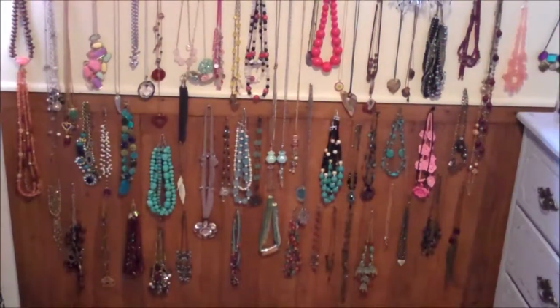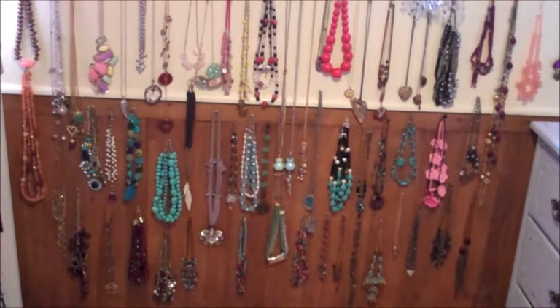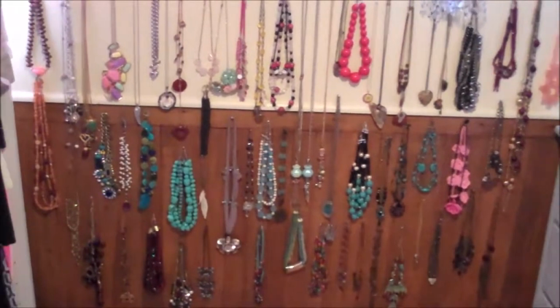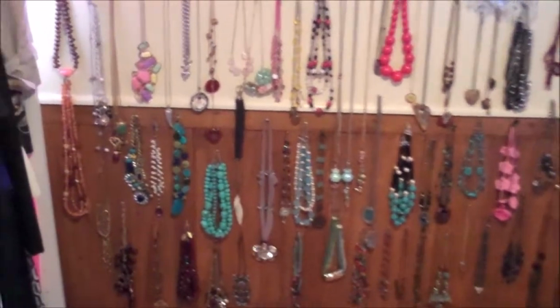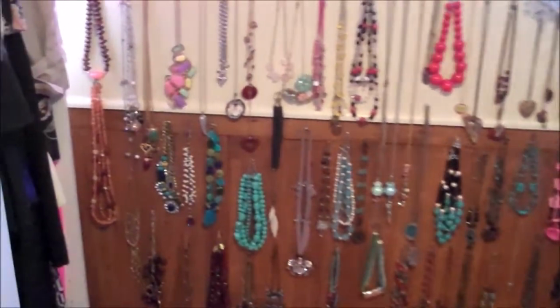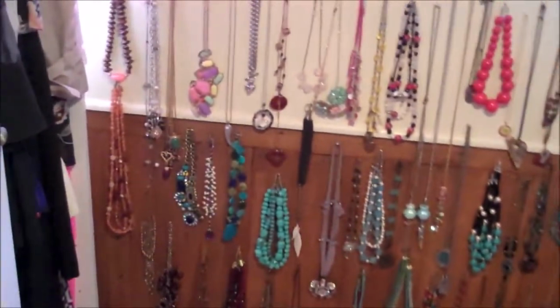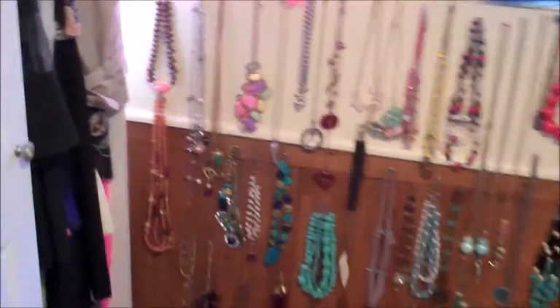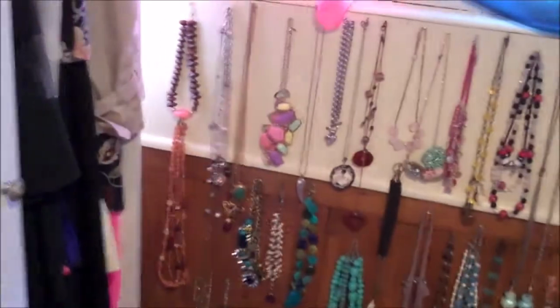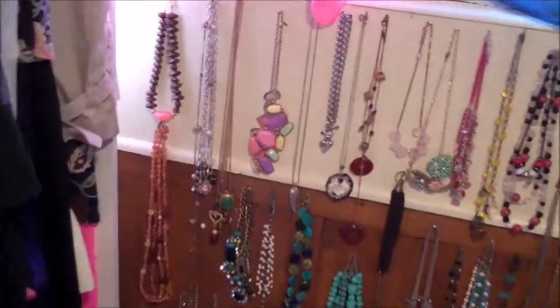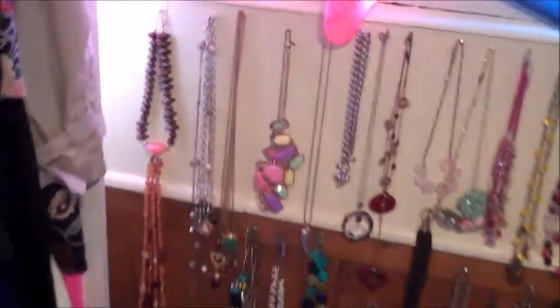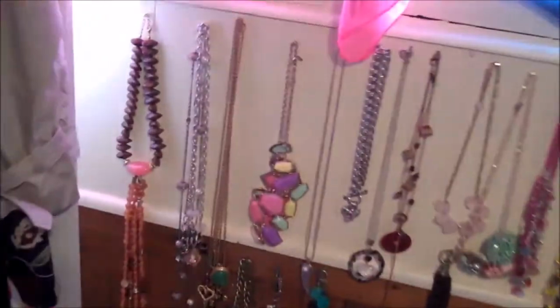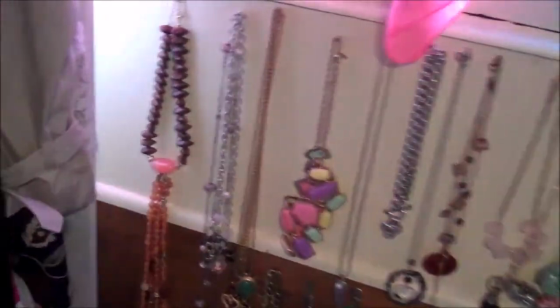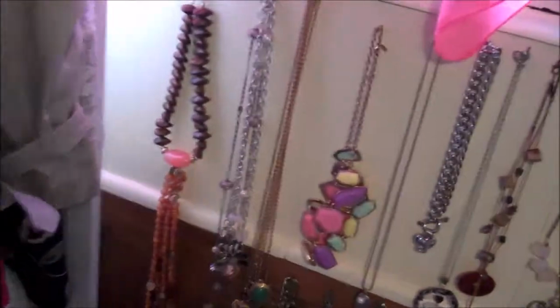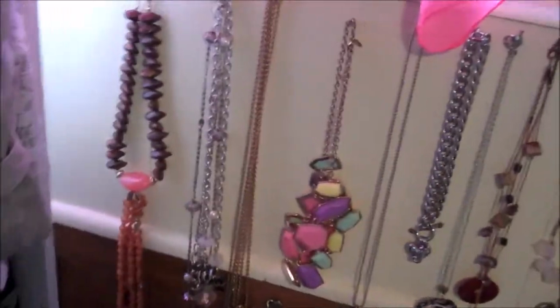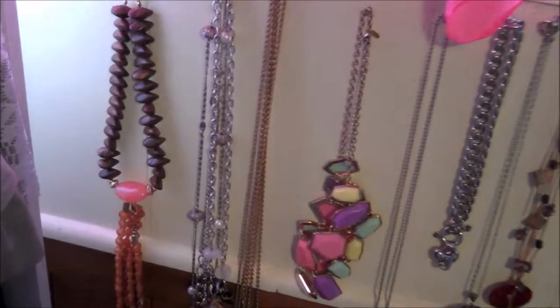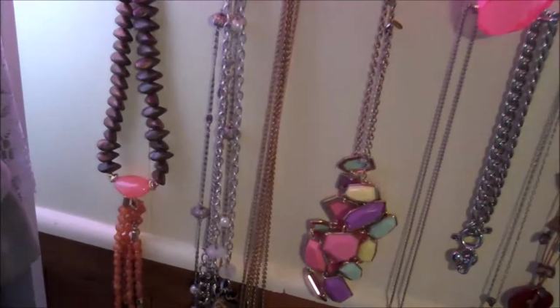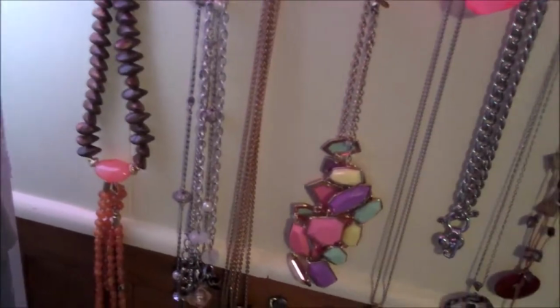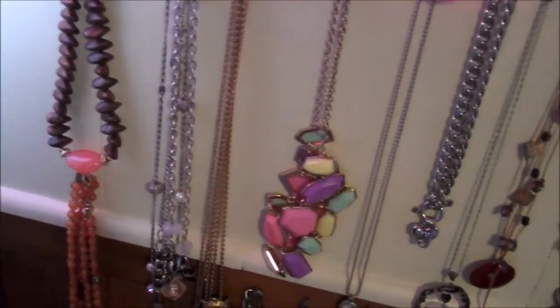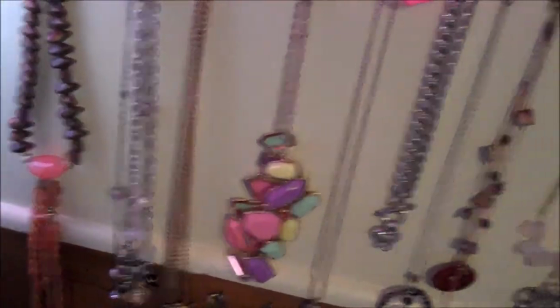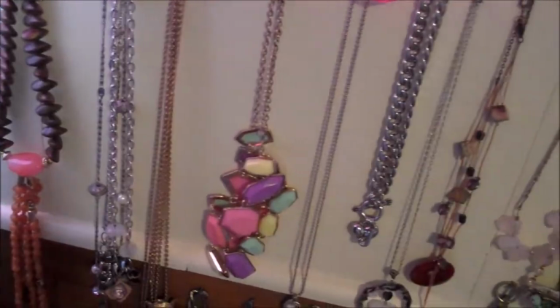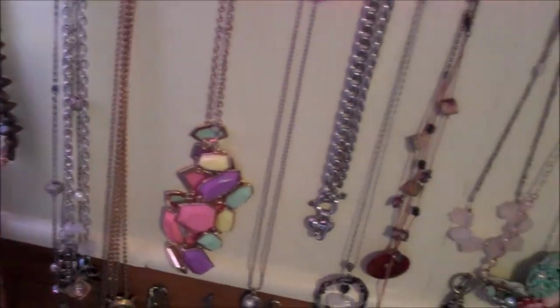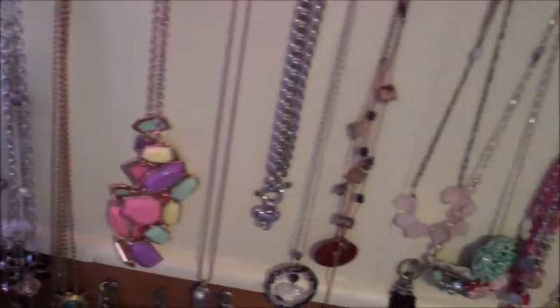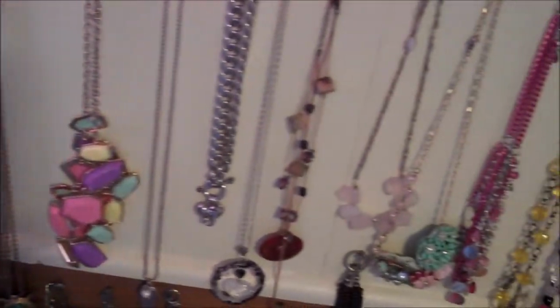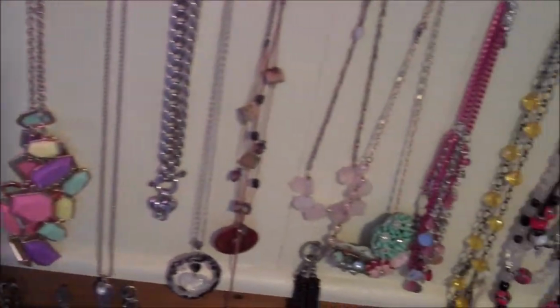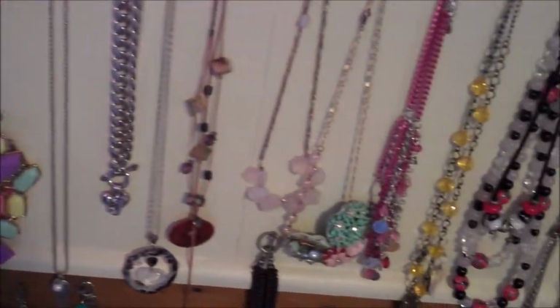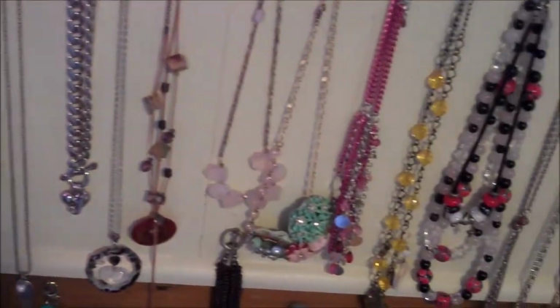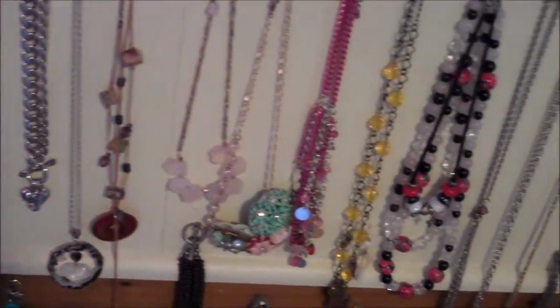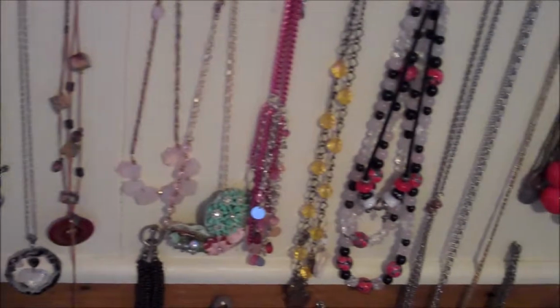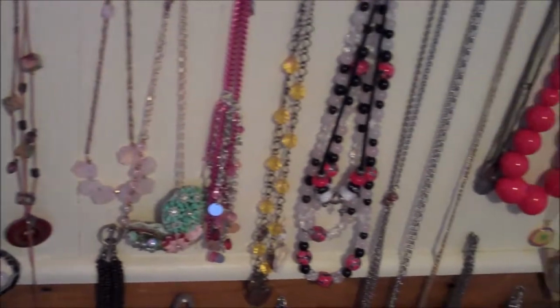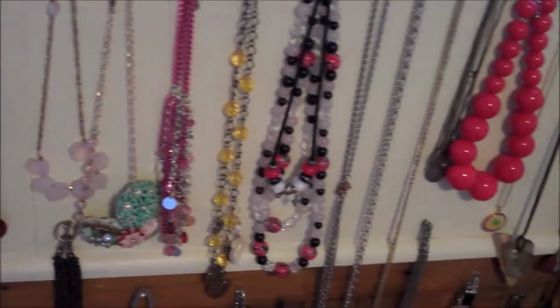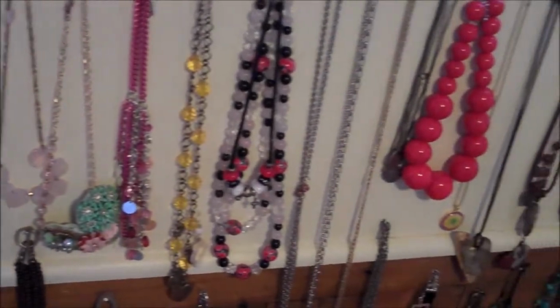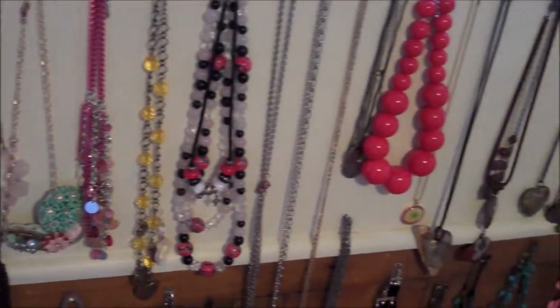If you have a lot of necklaces like I do, creating a jewelry wall is an easy way to organize them, but it is also a fabulous way to add personality to your space. All you need is a hammer, a few nails, and an eye for design.